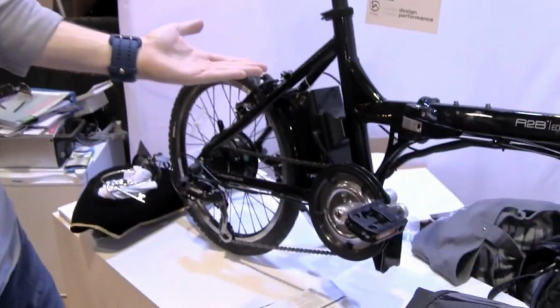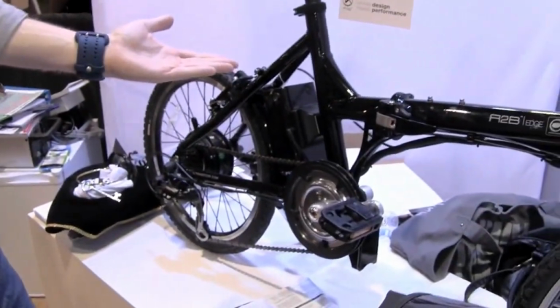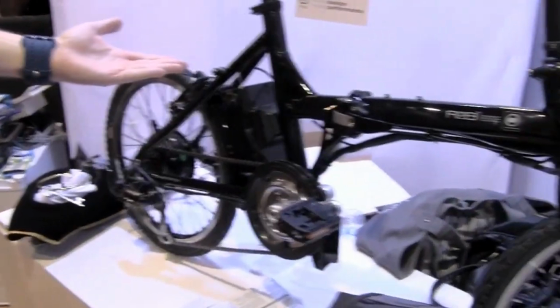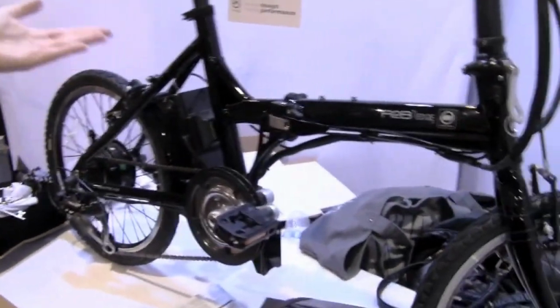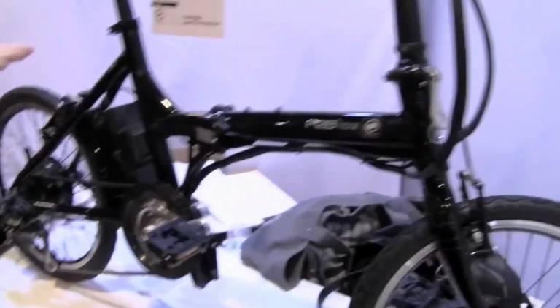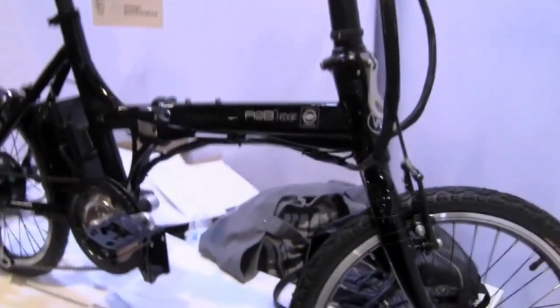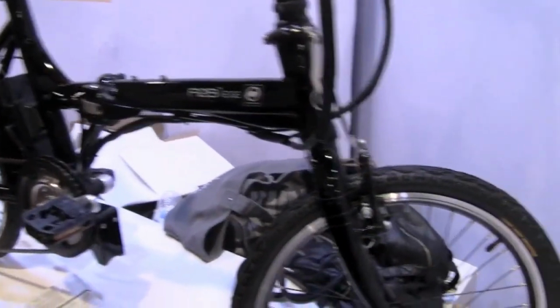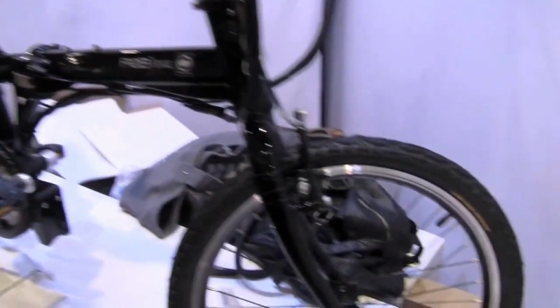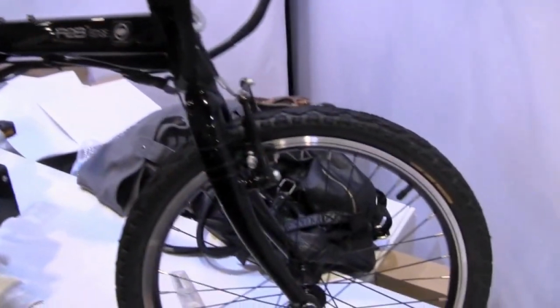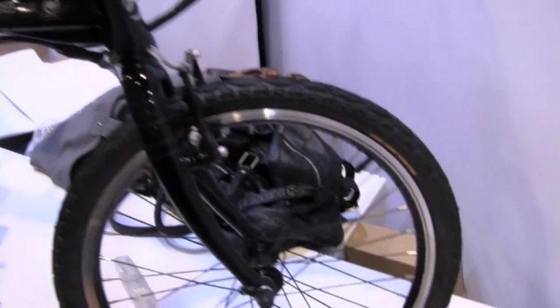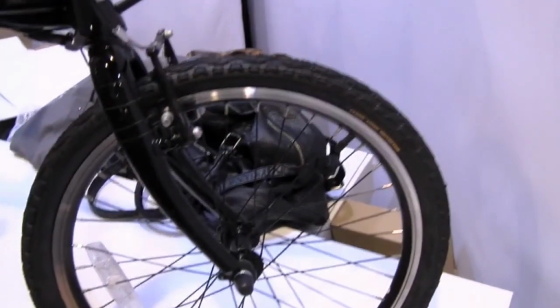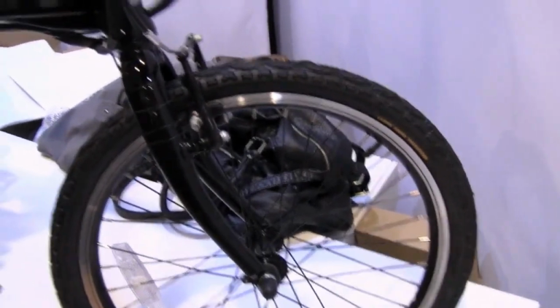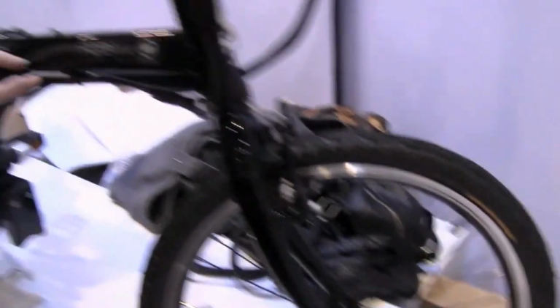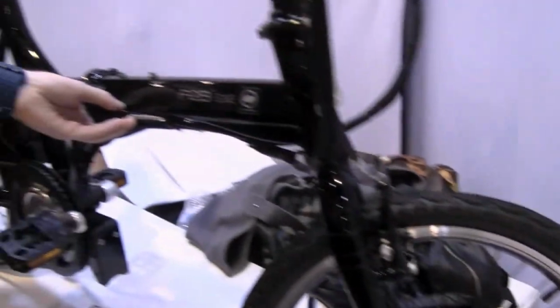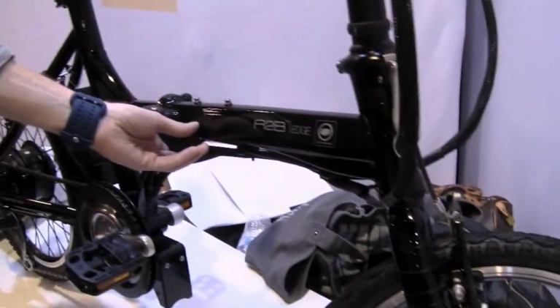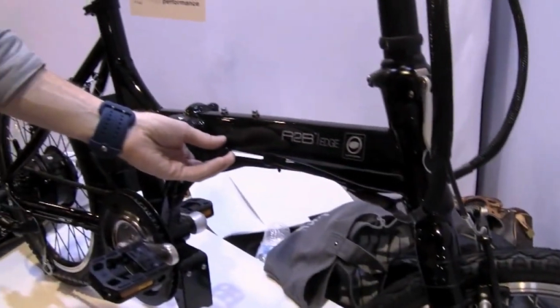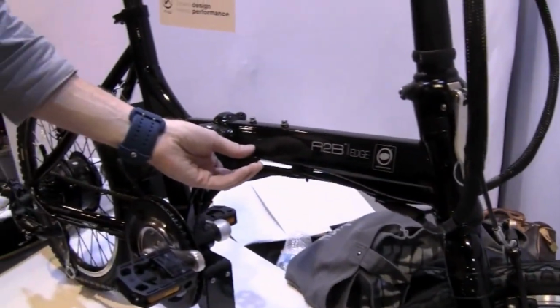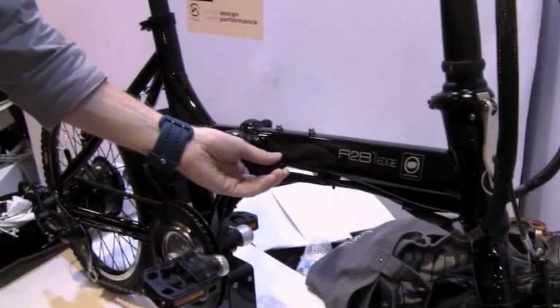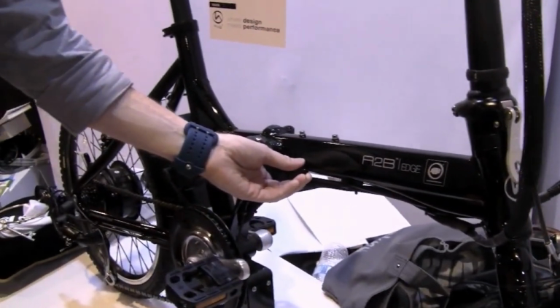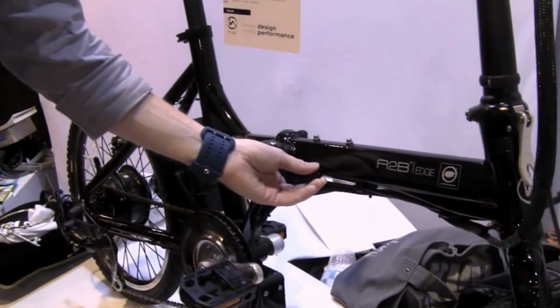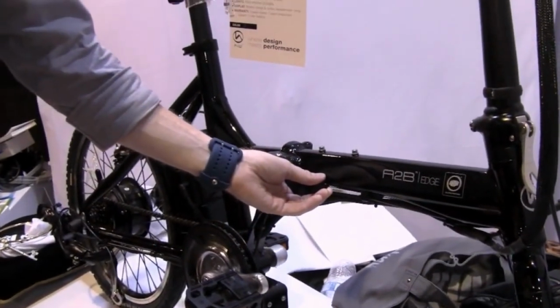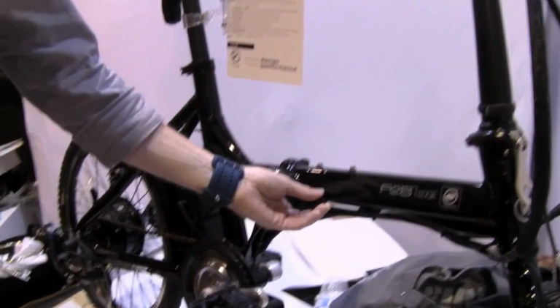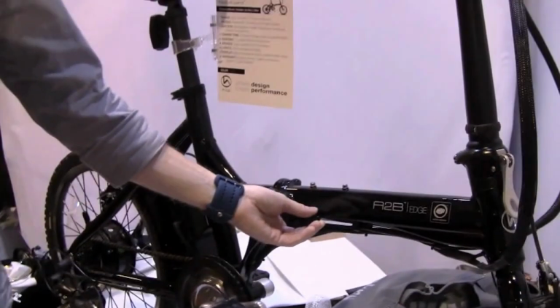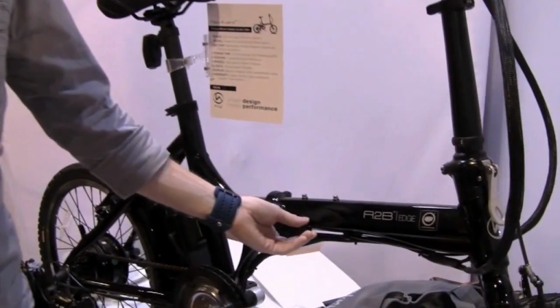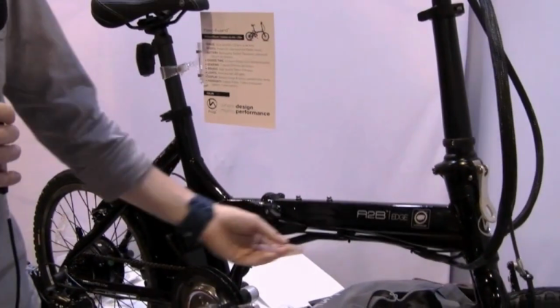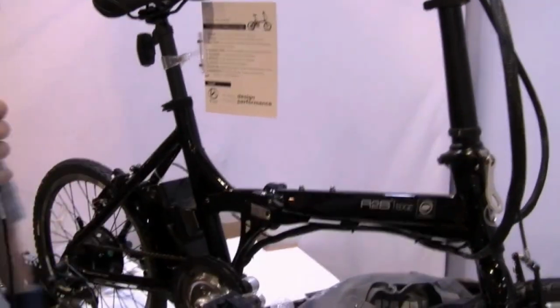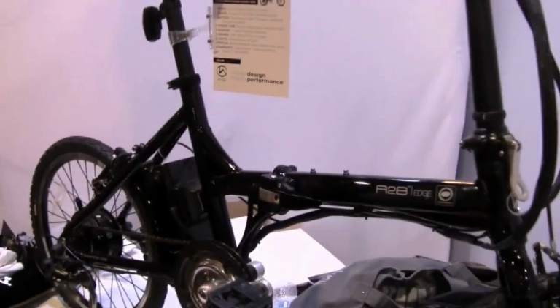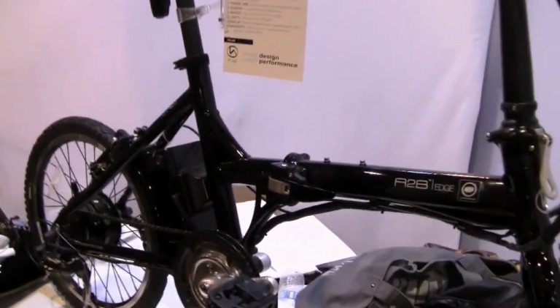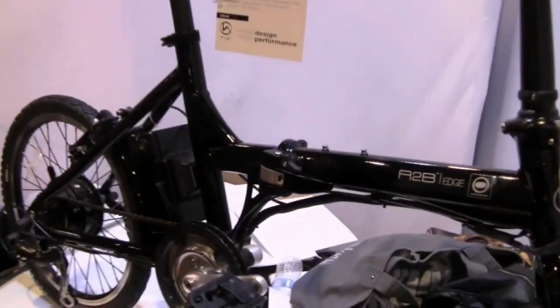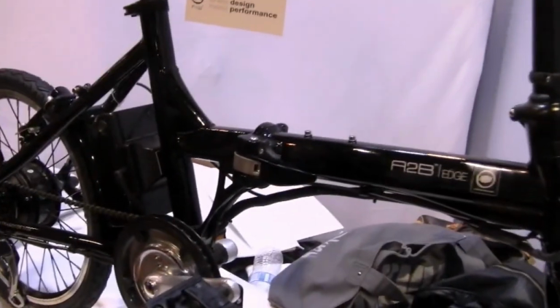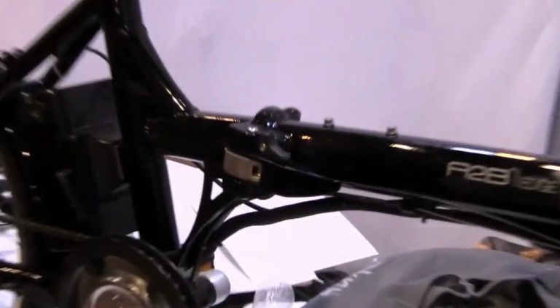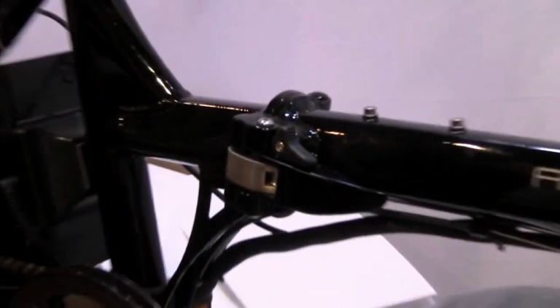This has become quickly a very popular seller for us. Really nice linkages, very similar to what you'd find on a Dejan or a turn bicycle. Just a nice, simple bike to use. We really enjoy it.